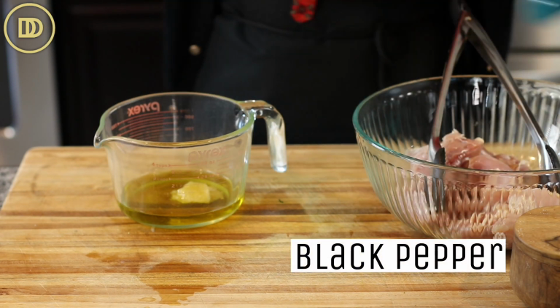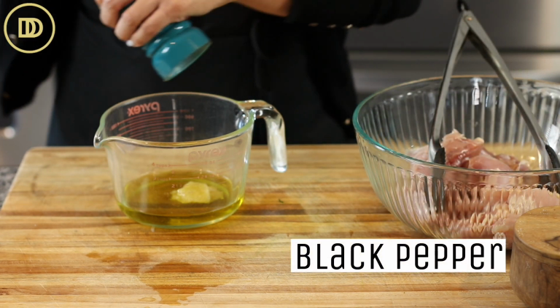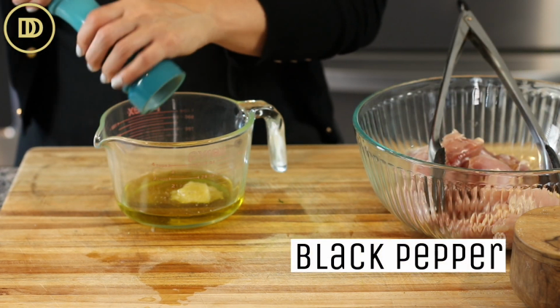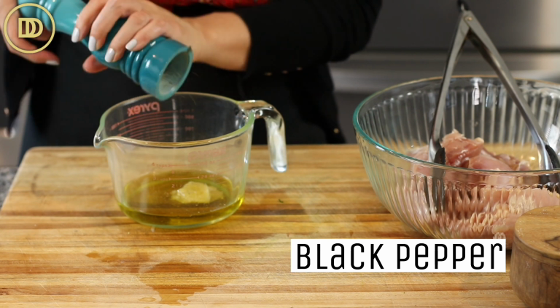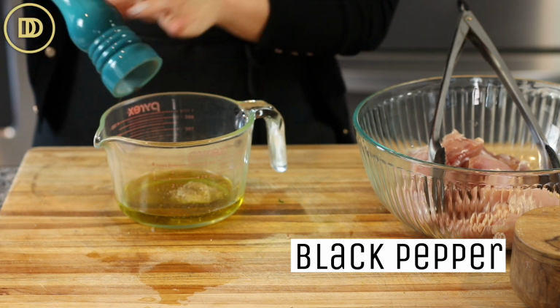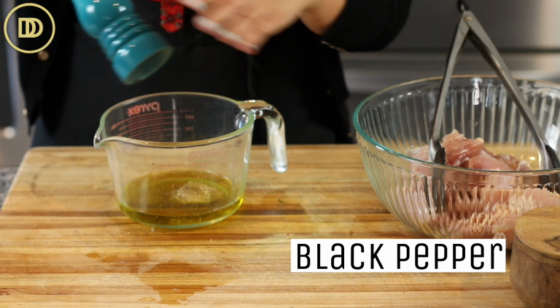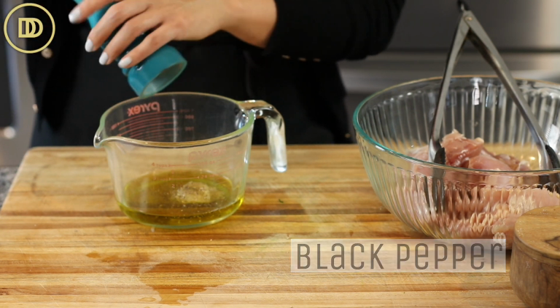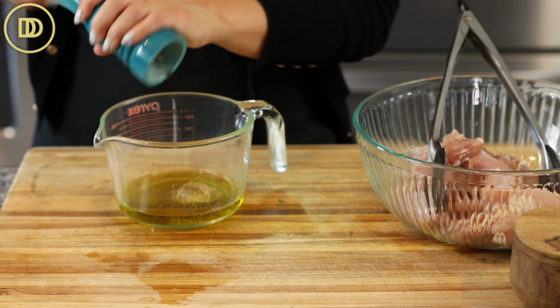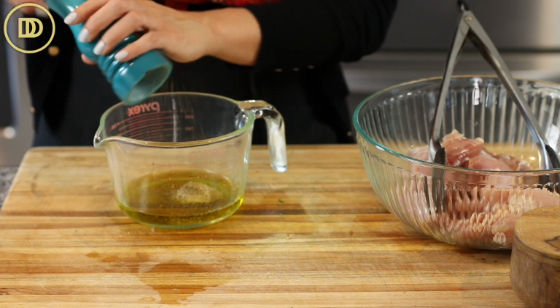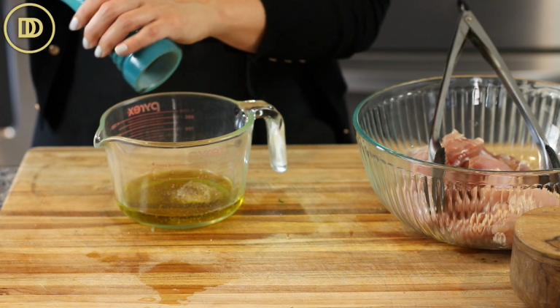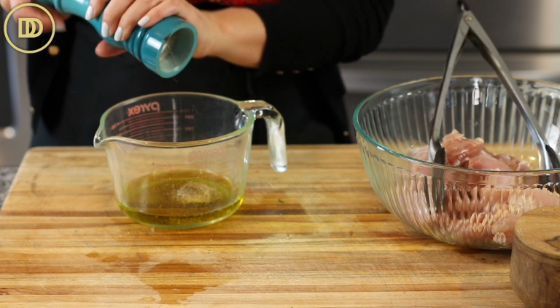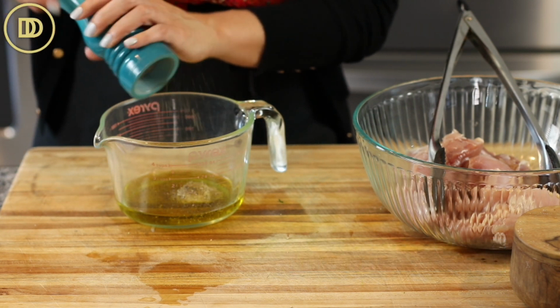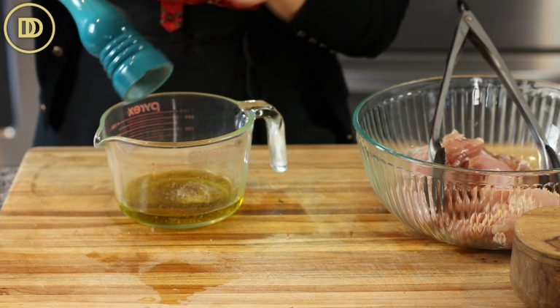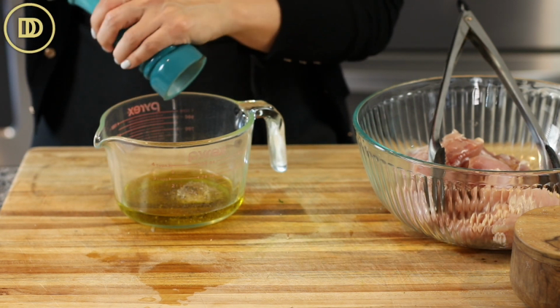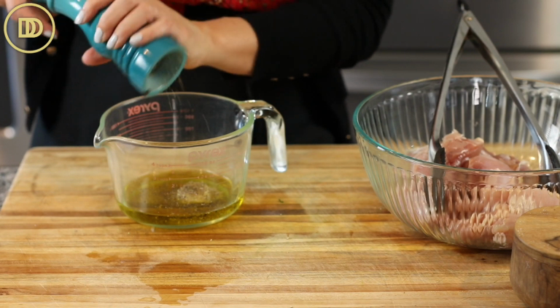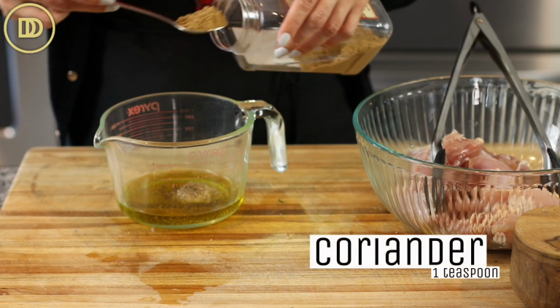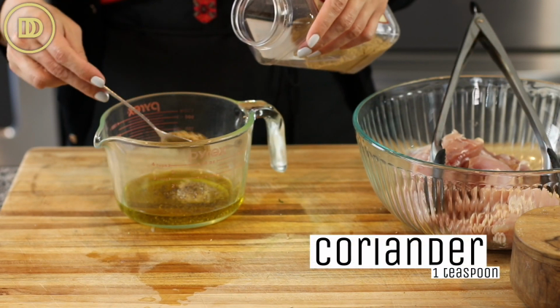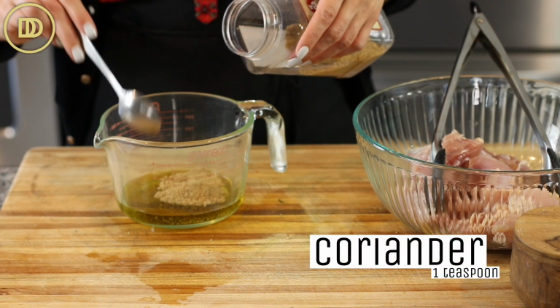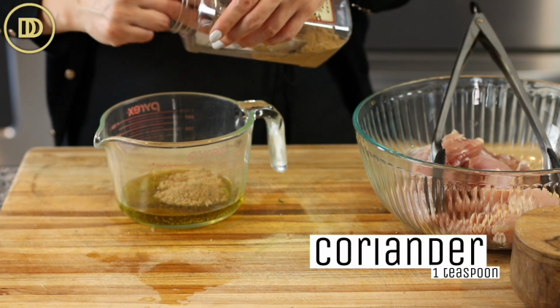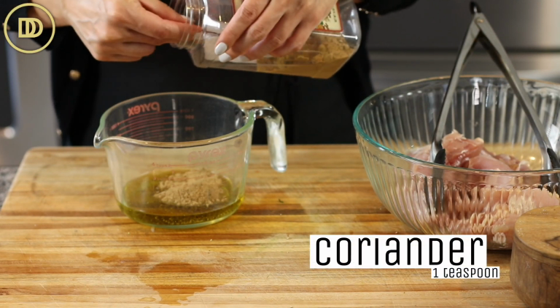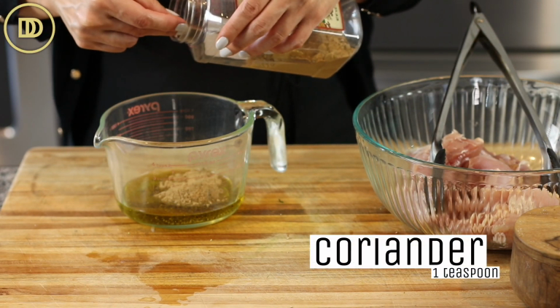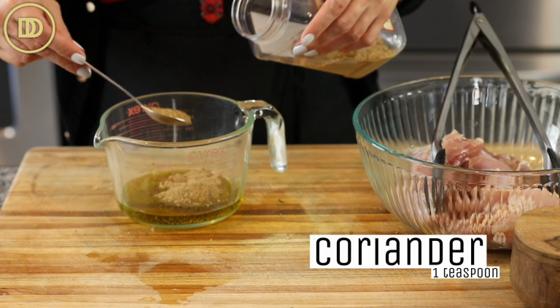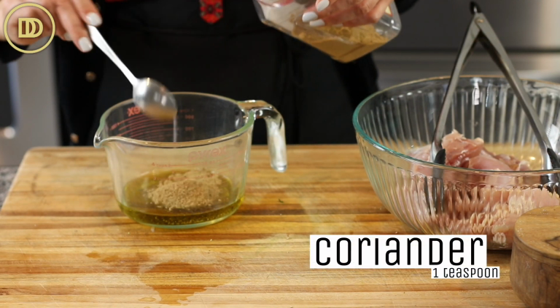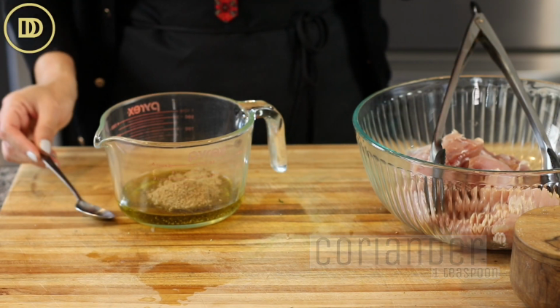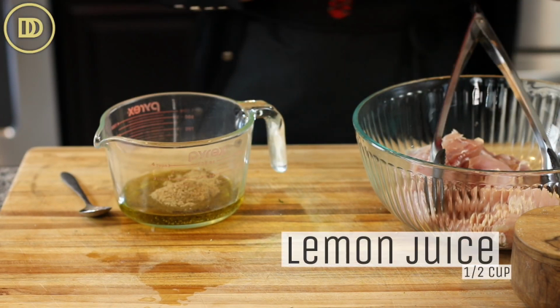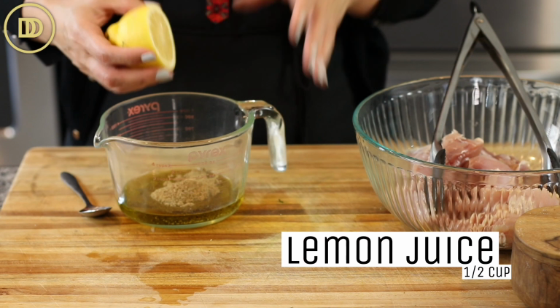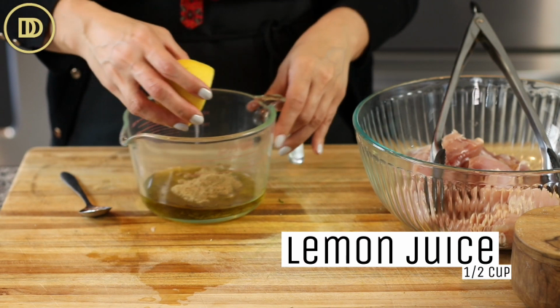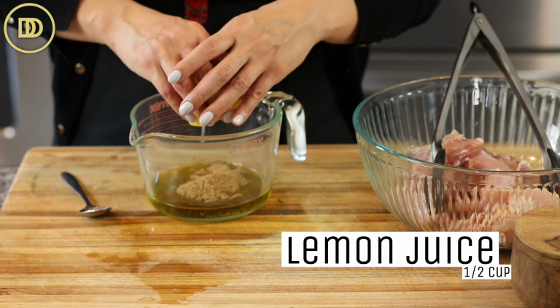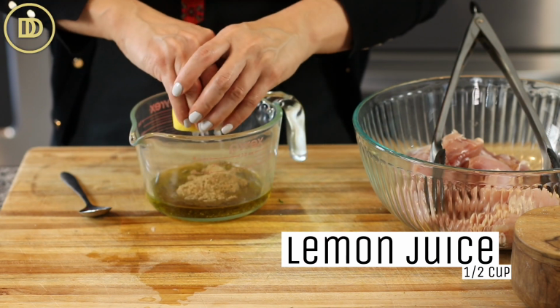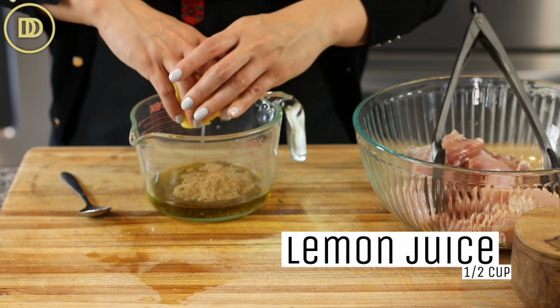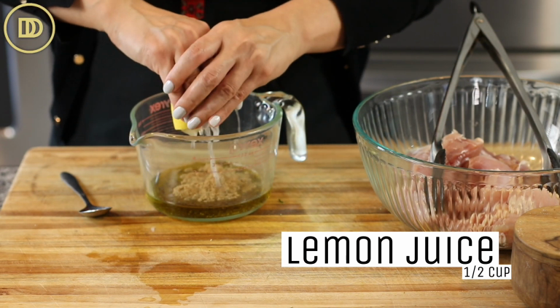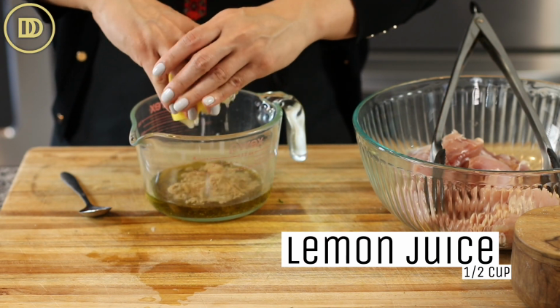Then we need some black pepper and salt — I'm not even going to add those directly to this marinade, I'll season the chicken separately. A teaspoon of ground coriander, but since we're doubling I'm putting two. A half a cup of lemon juice, which is about the juice of two lemons.